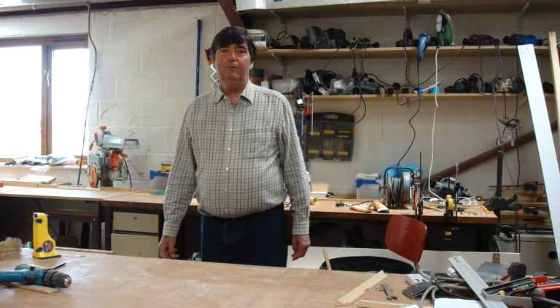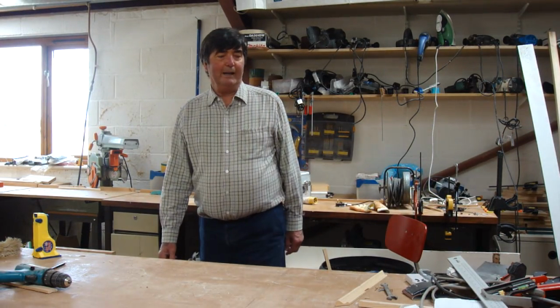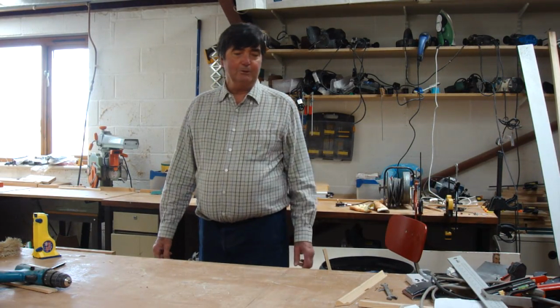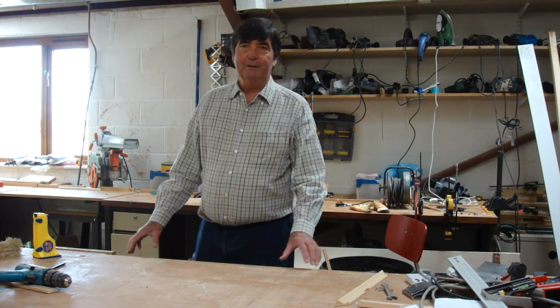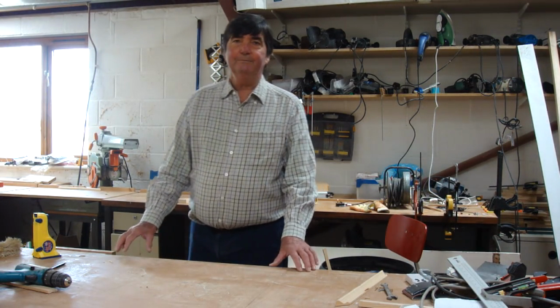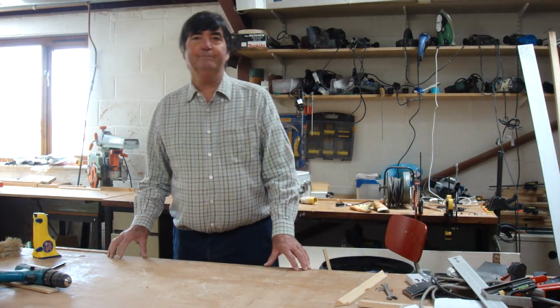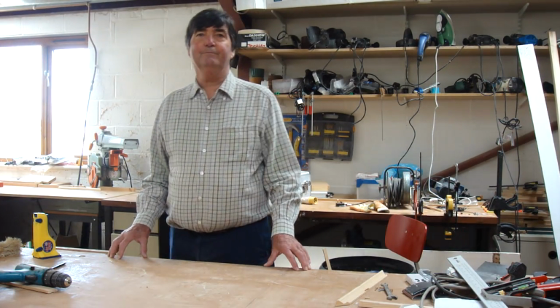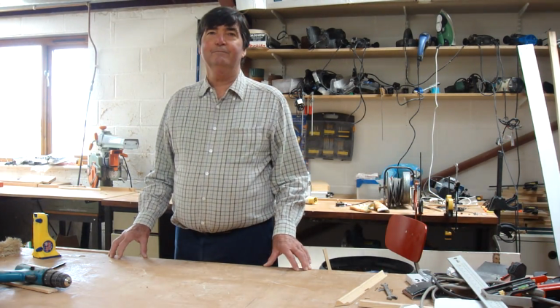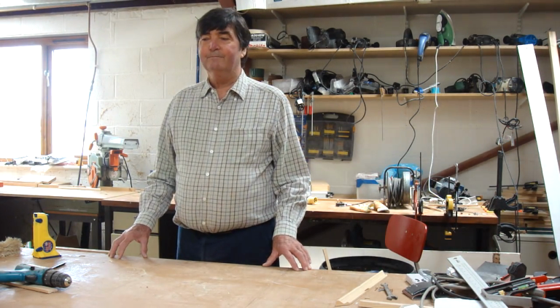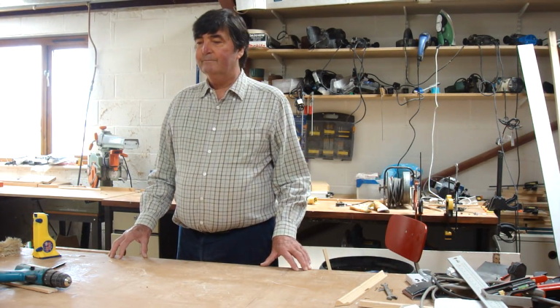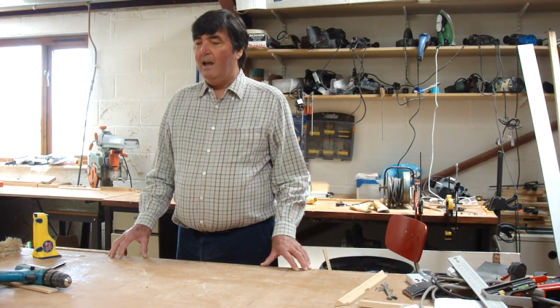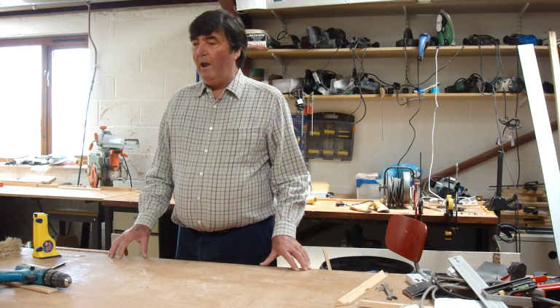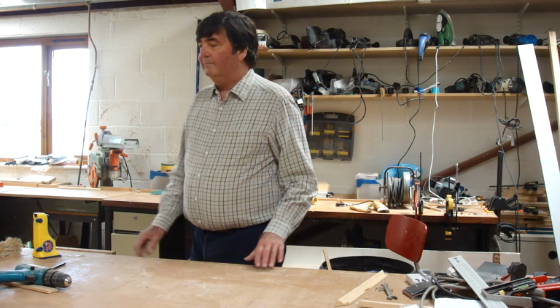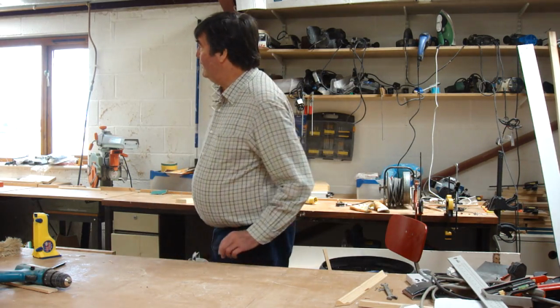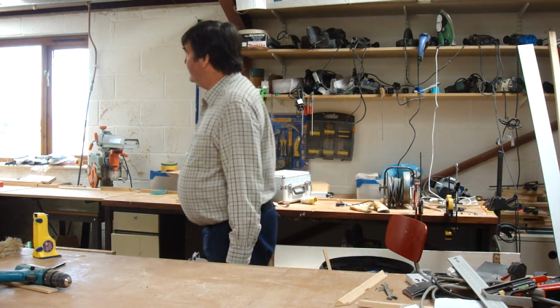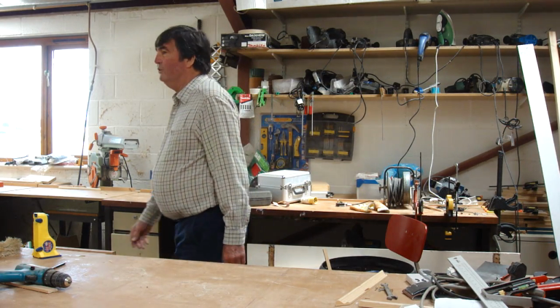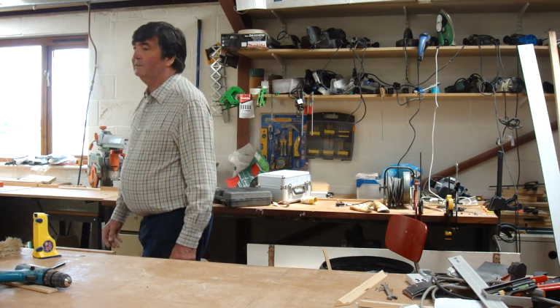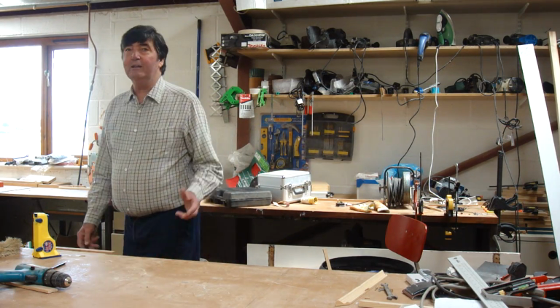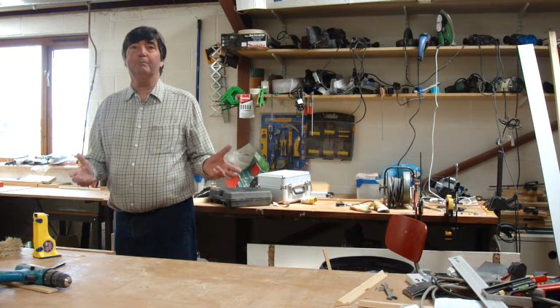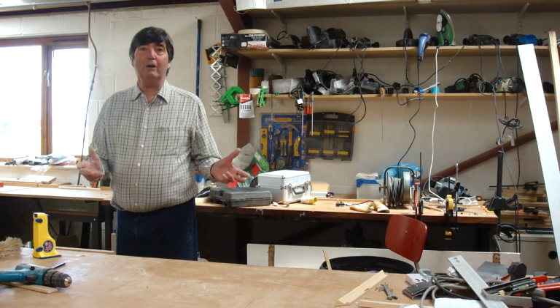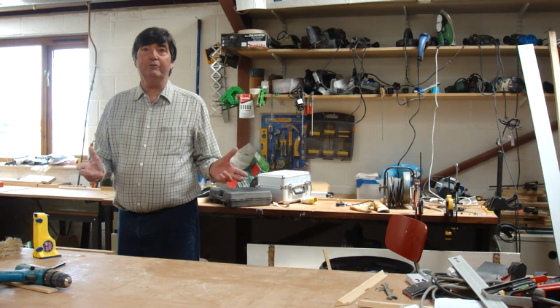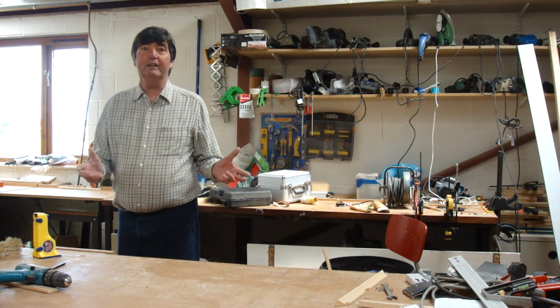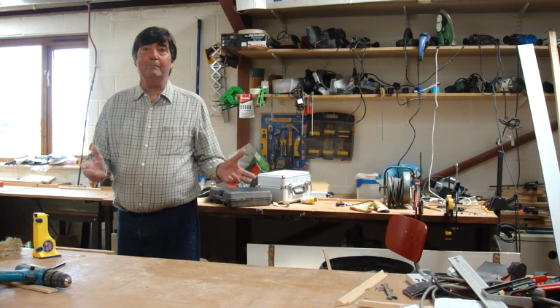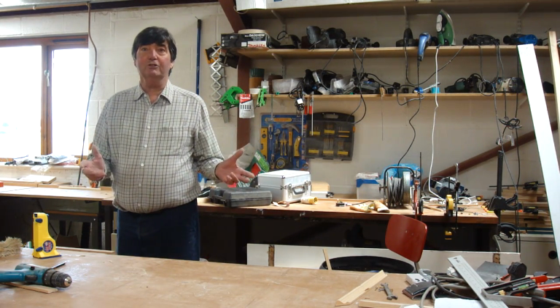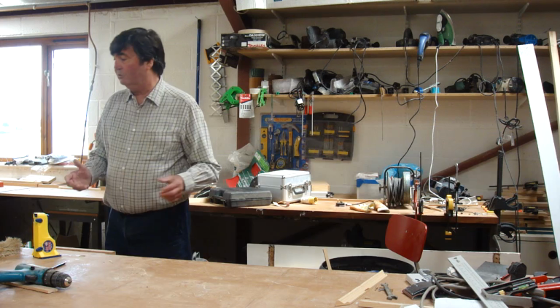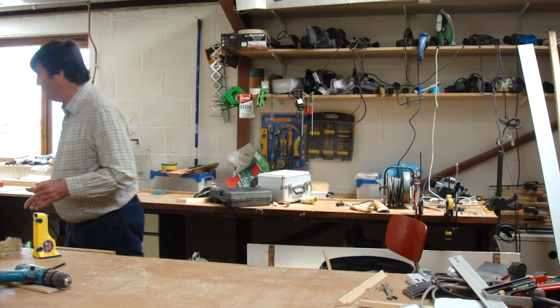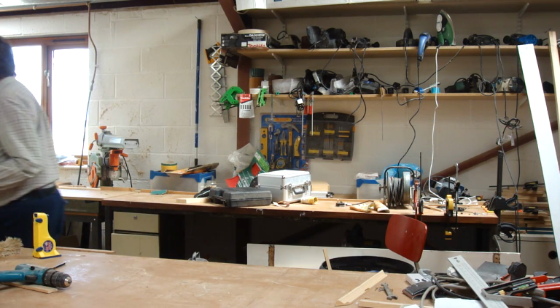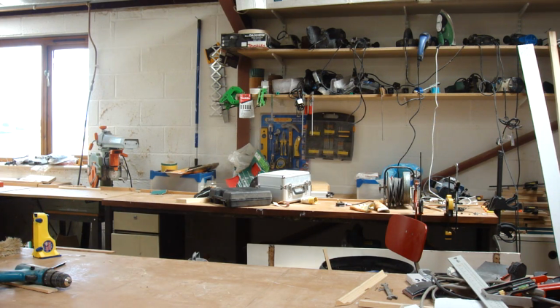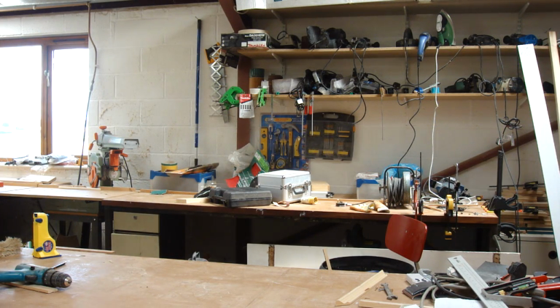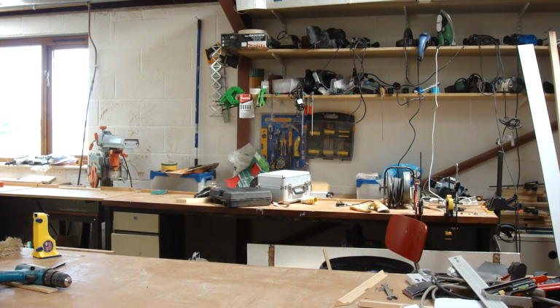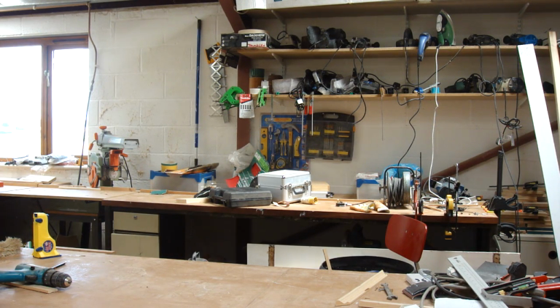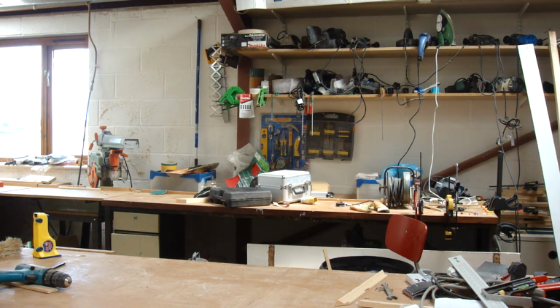Welcome again to Project with Brian. What are you going to show us now? Well, I thought I'd show you something that people don't often come across and use. It's a mitre cutter.